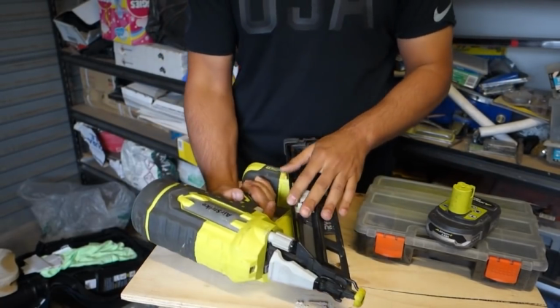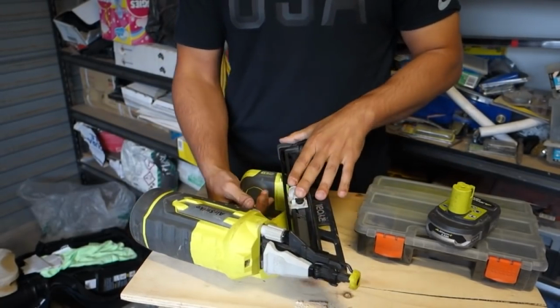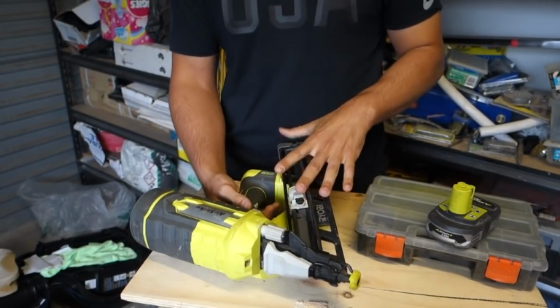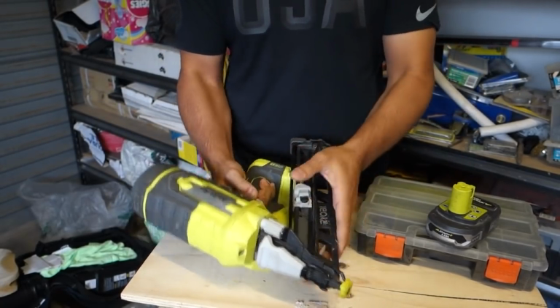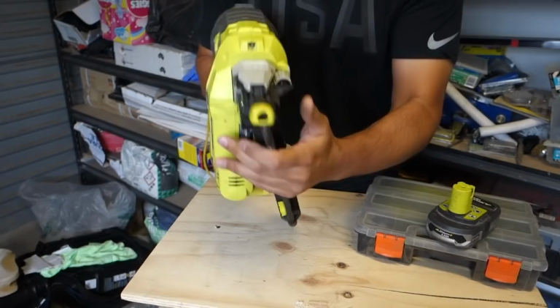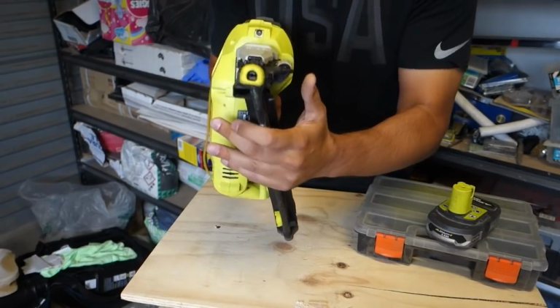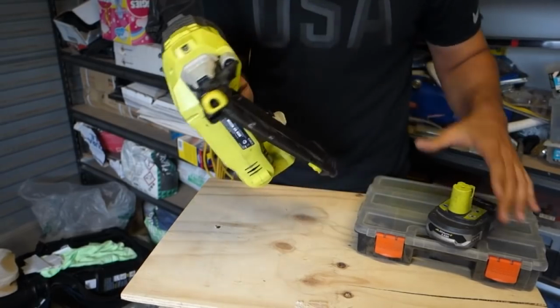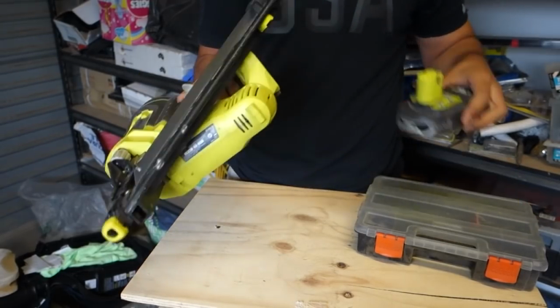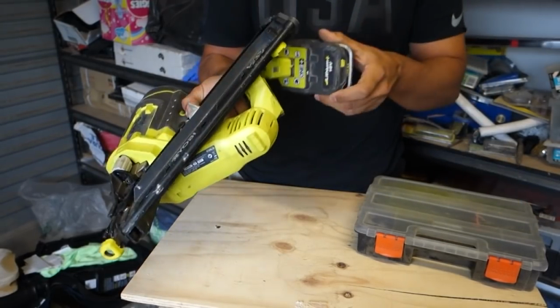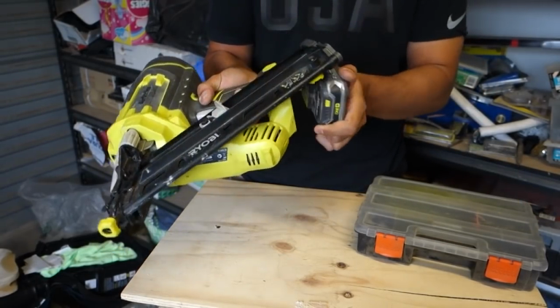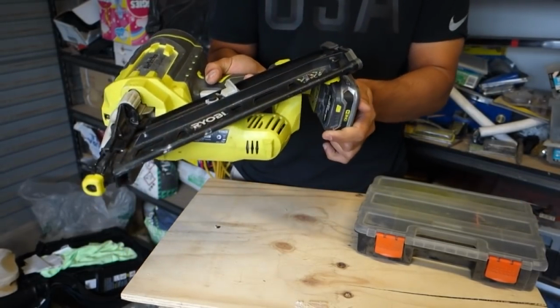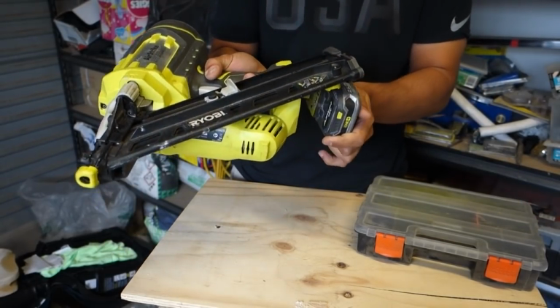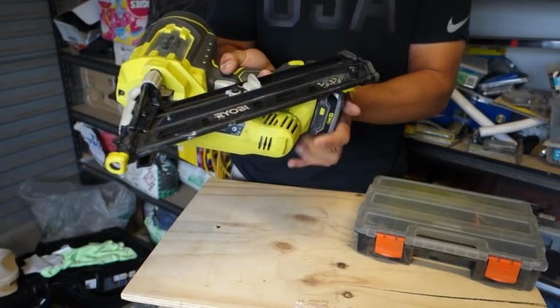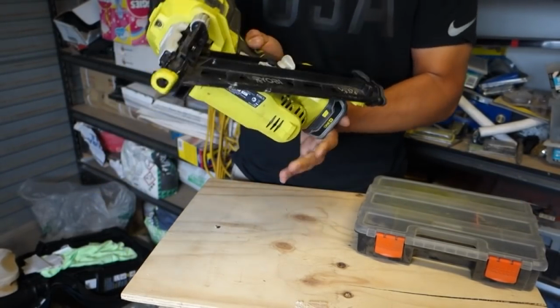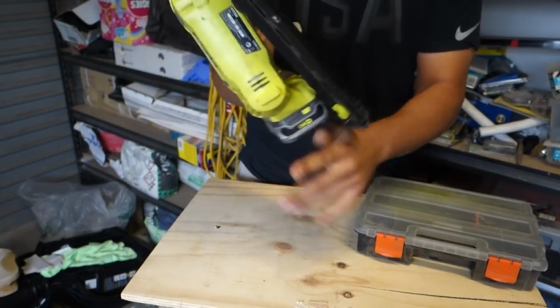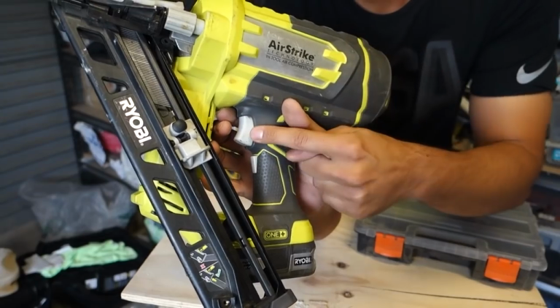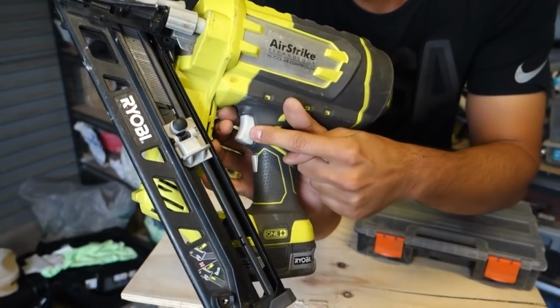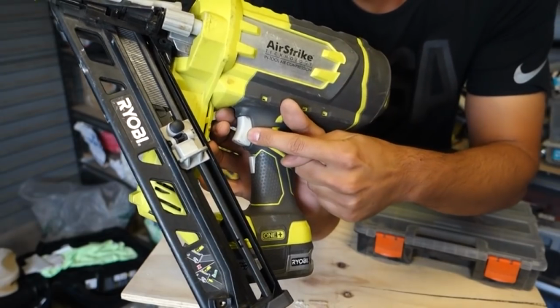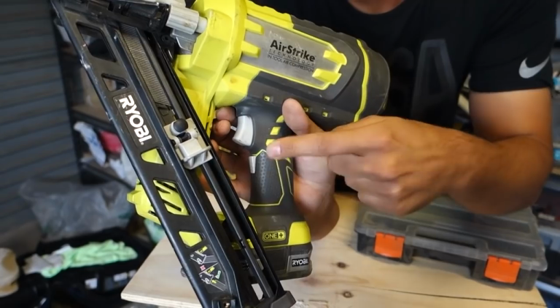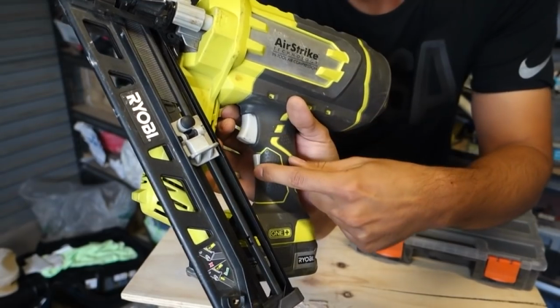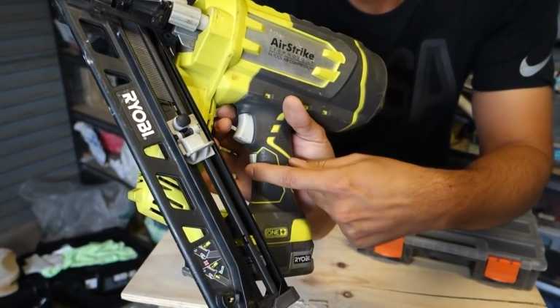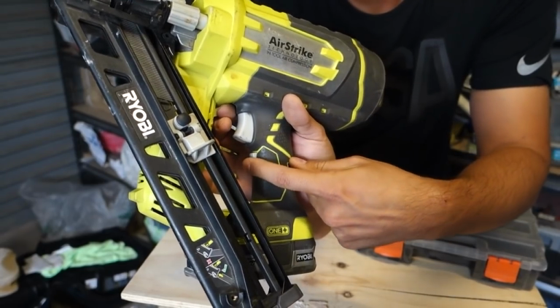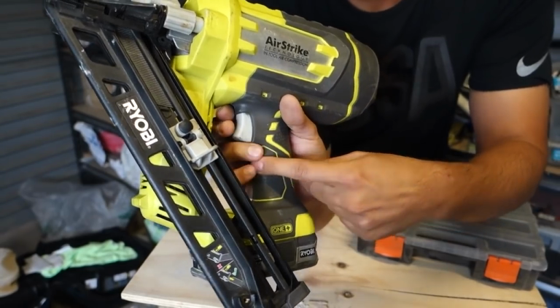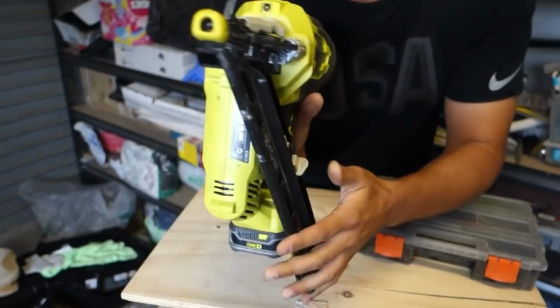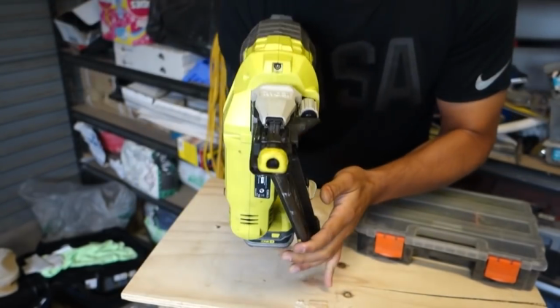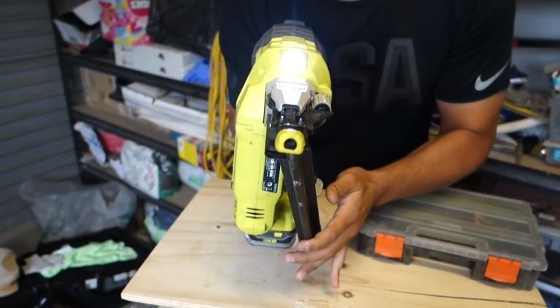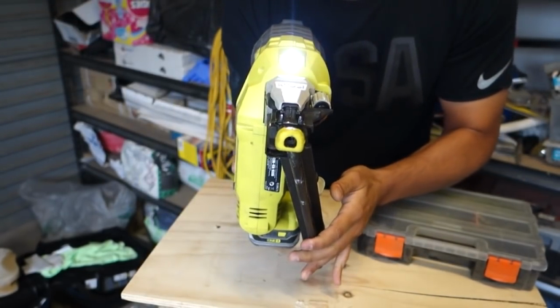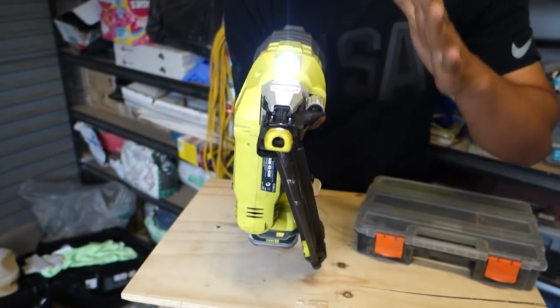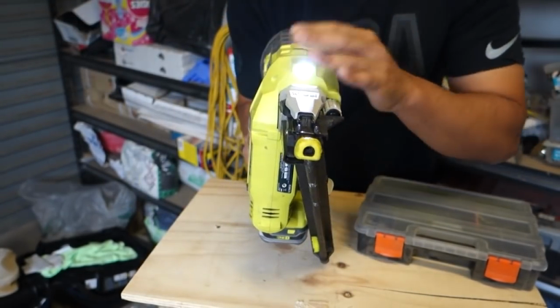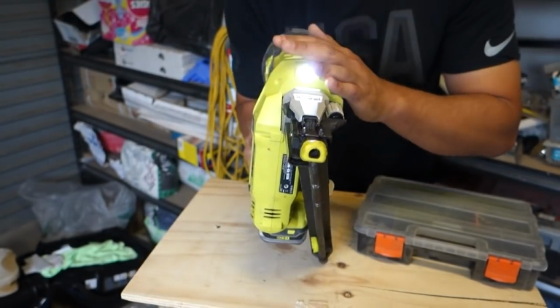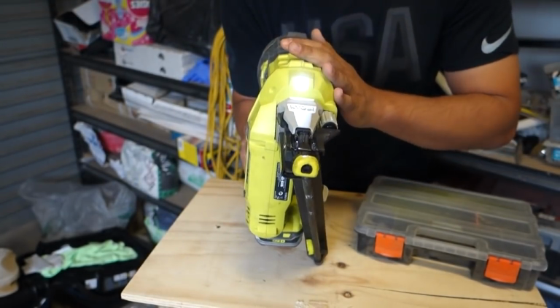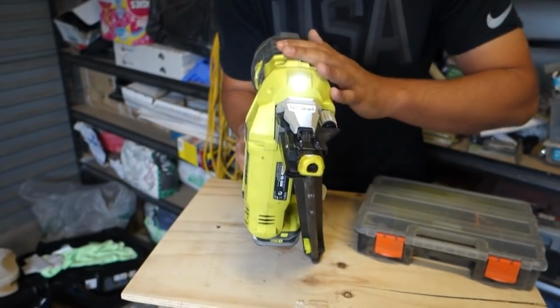This nailer has a little light on top. We've got the trigger to run the gun and a little button that turns on the light. This light is extremely handy when working in darker areas.